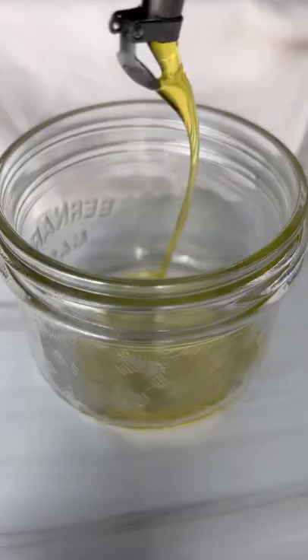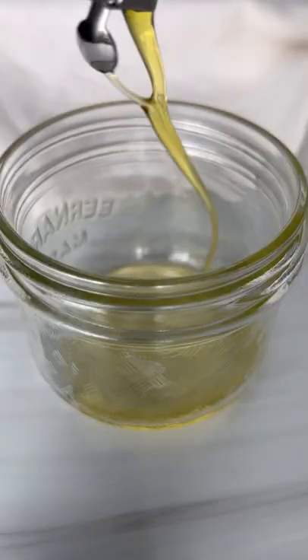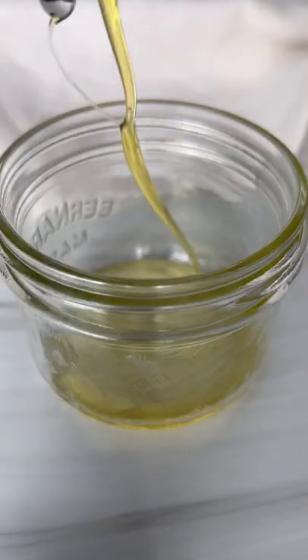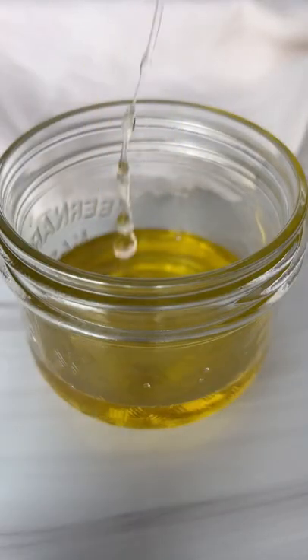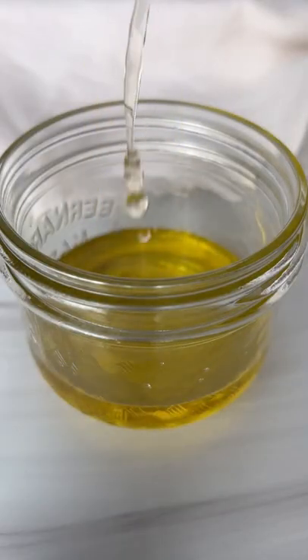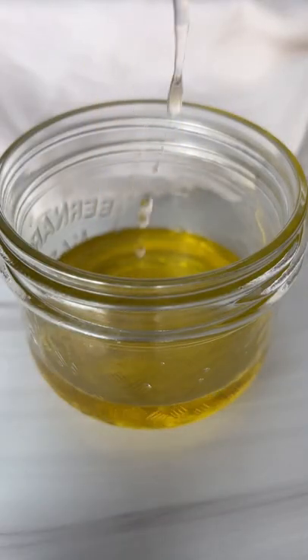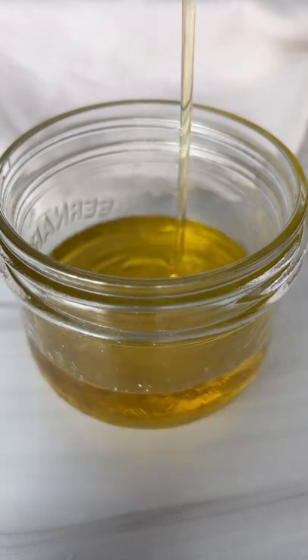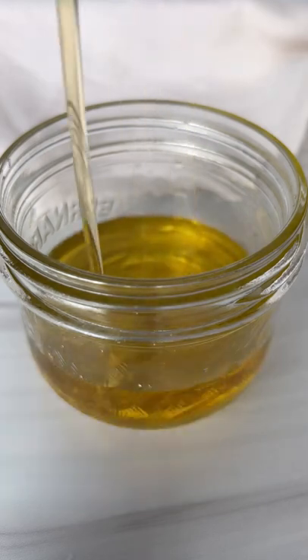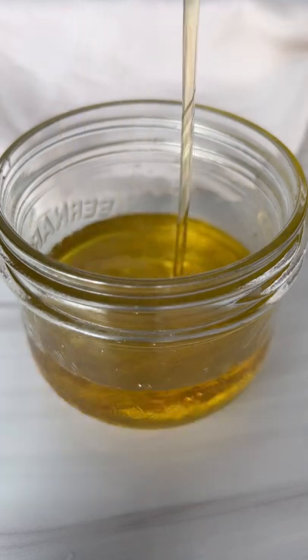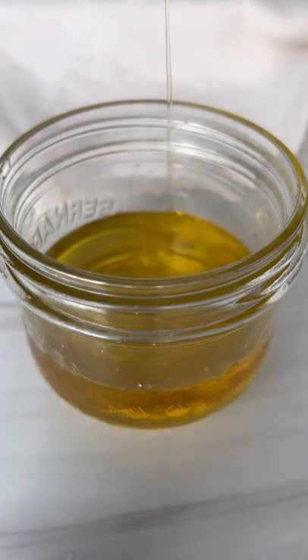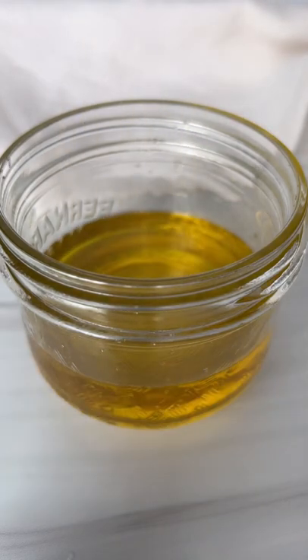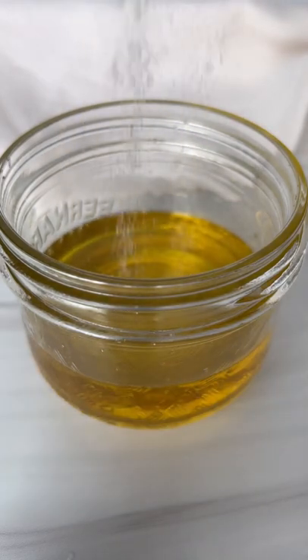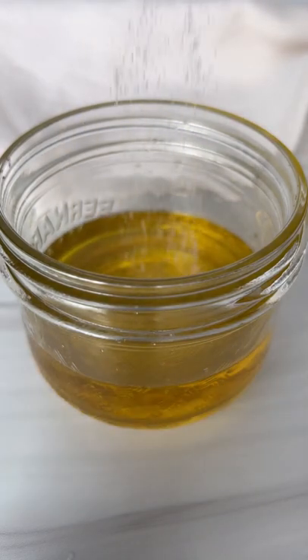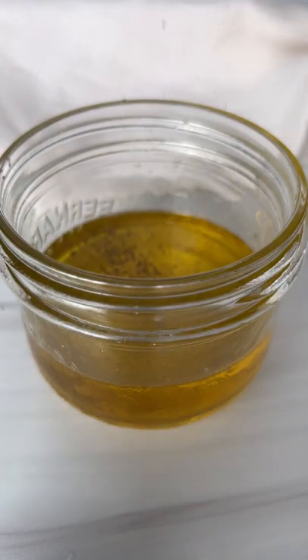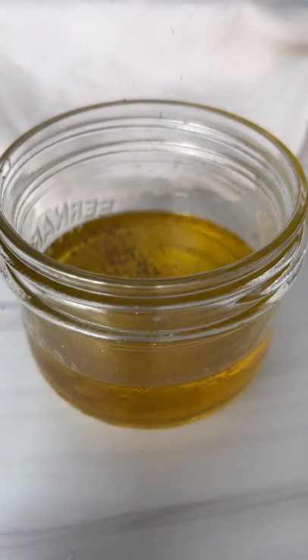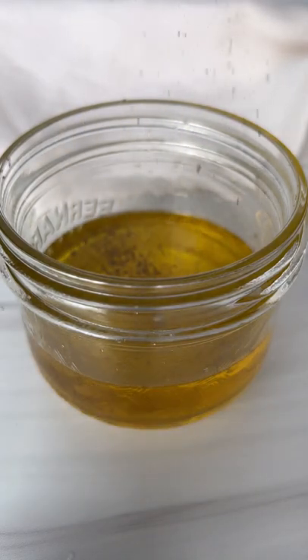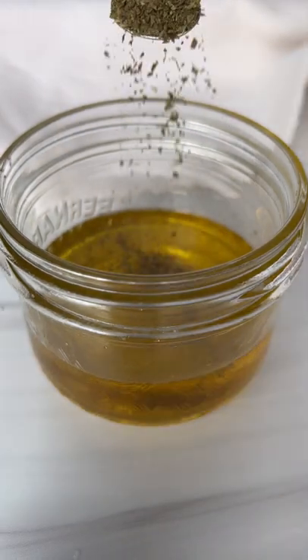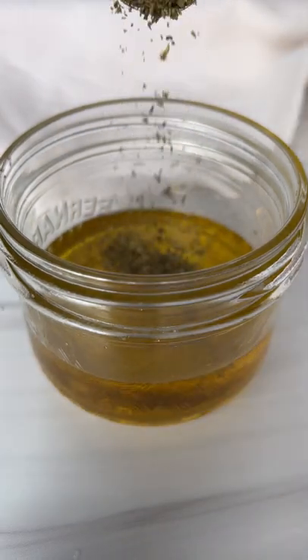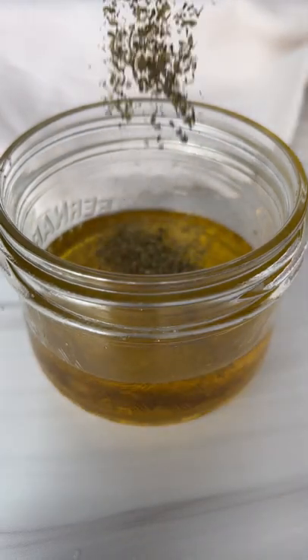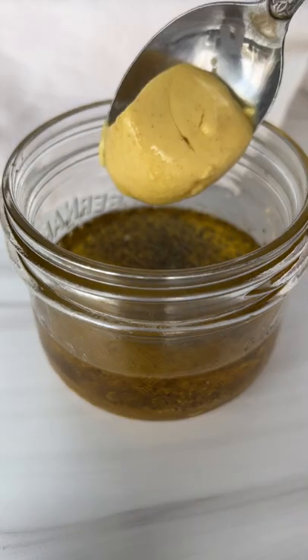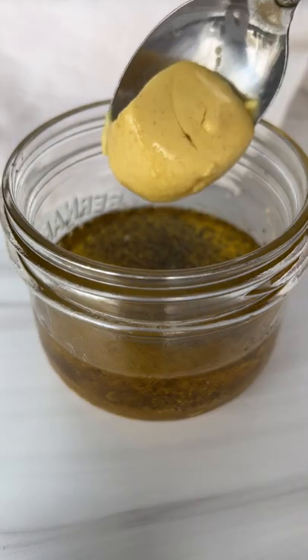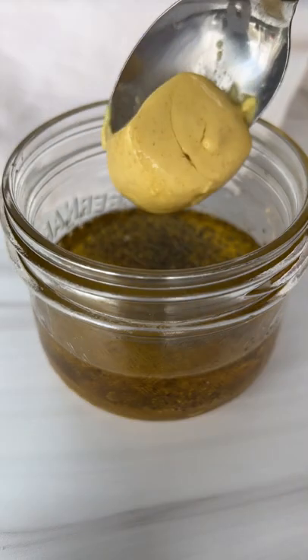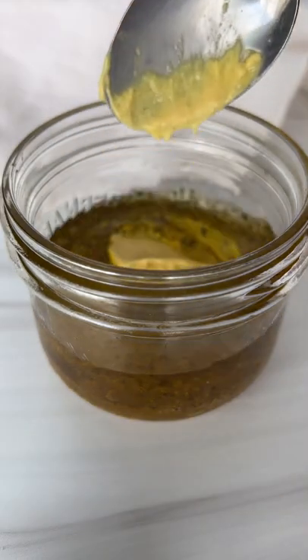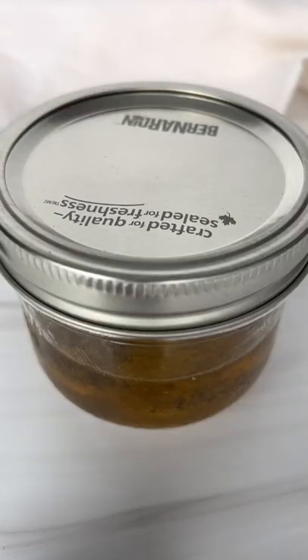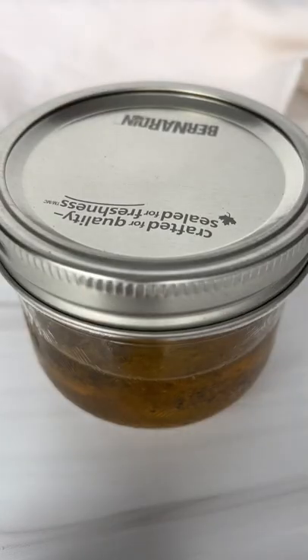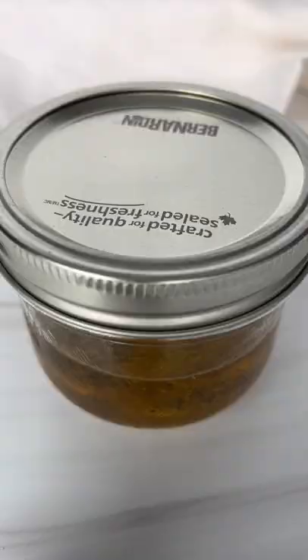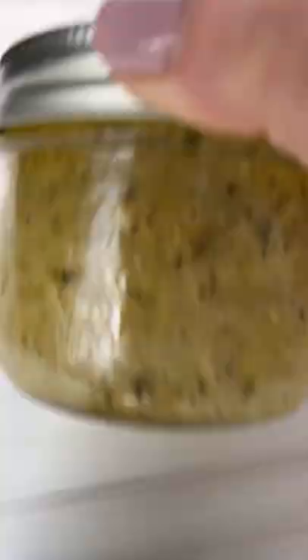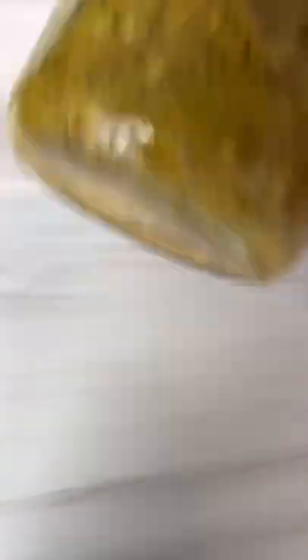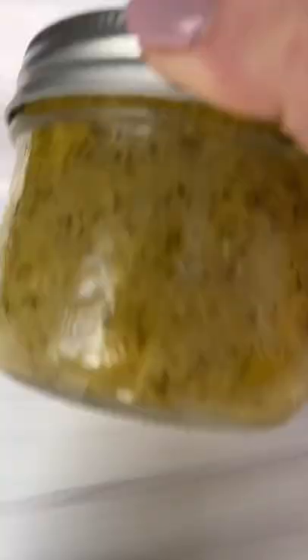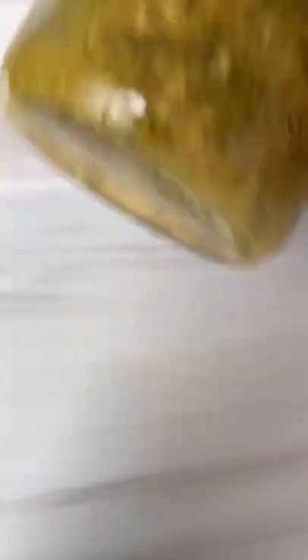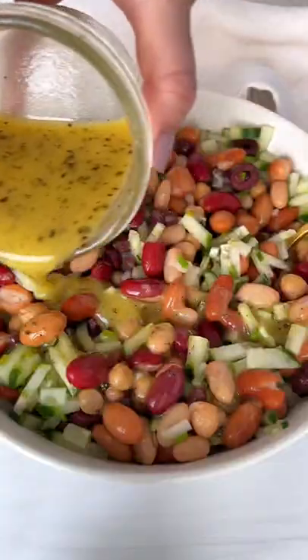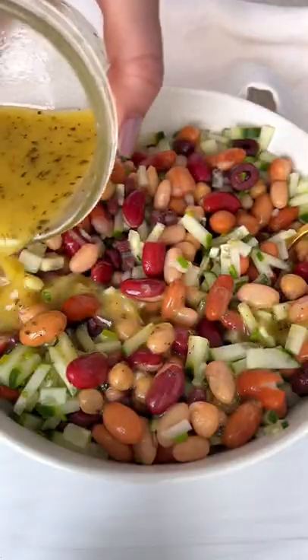For the dressing I could chug, add olive oil, white wine vinegar, agave or maple syrup, salt, pepper, dry oregano, and dijon mustard. Give it a shake and pour it on top.